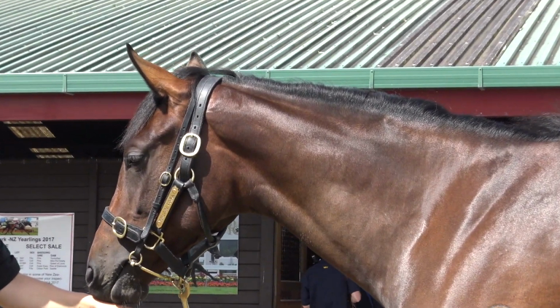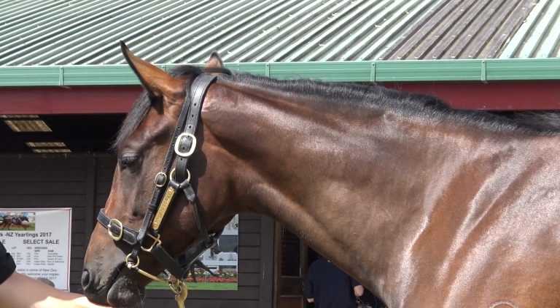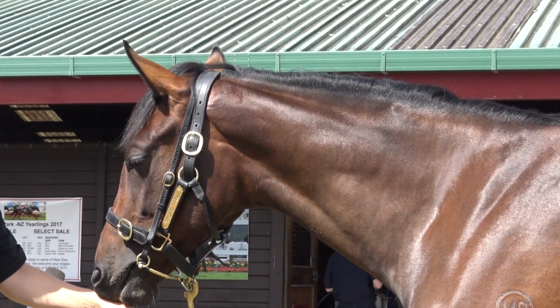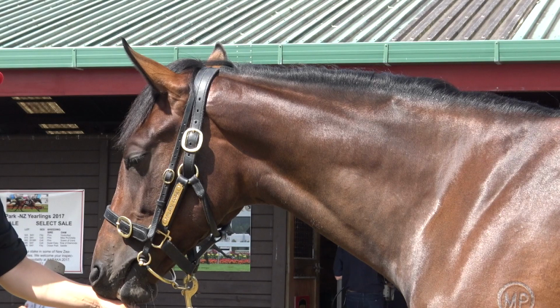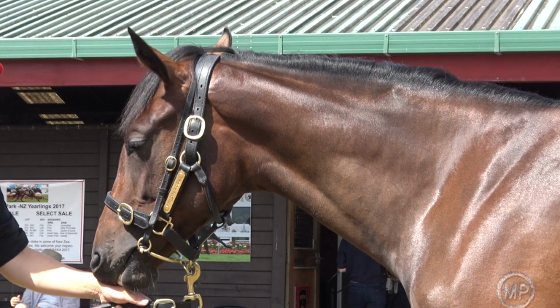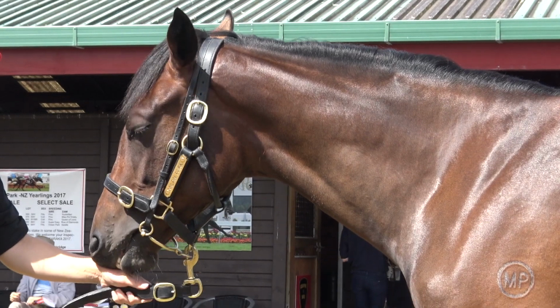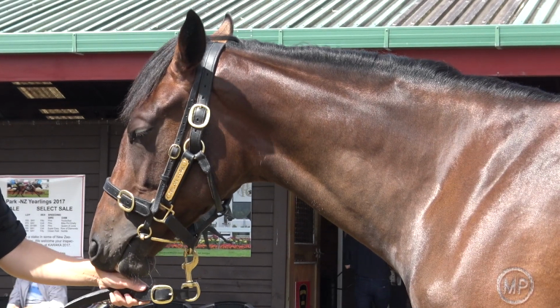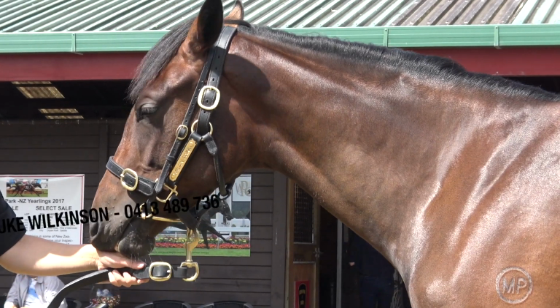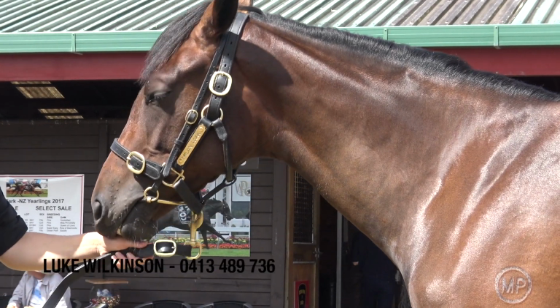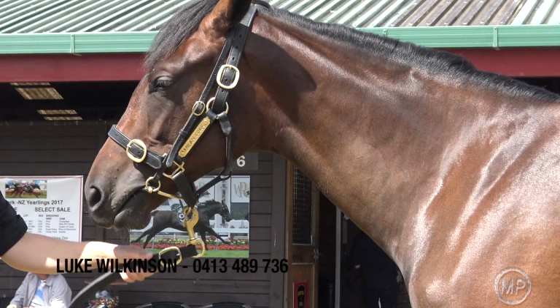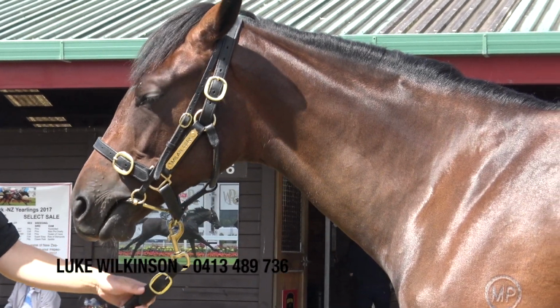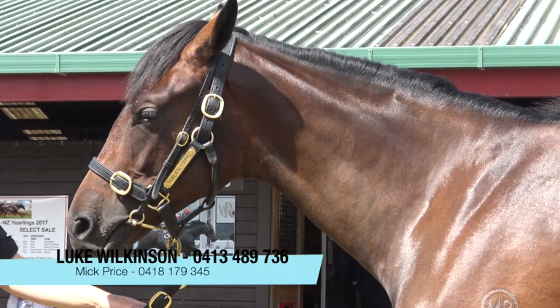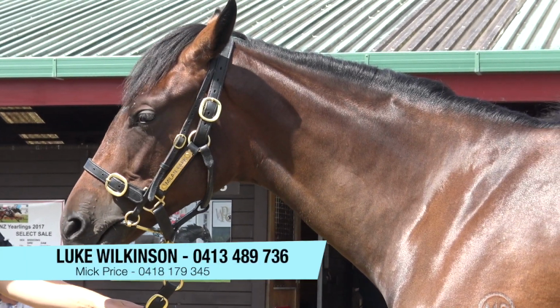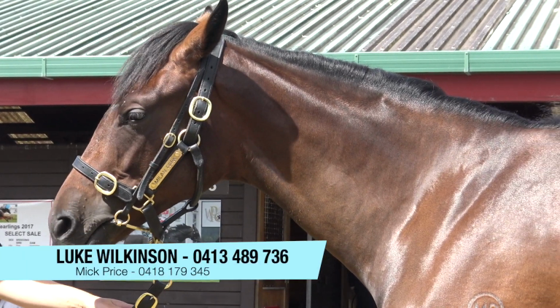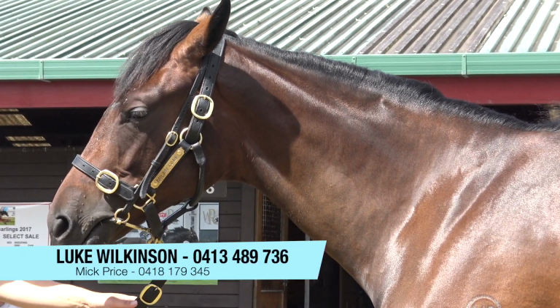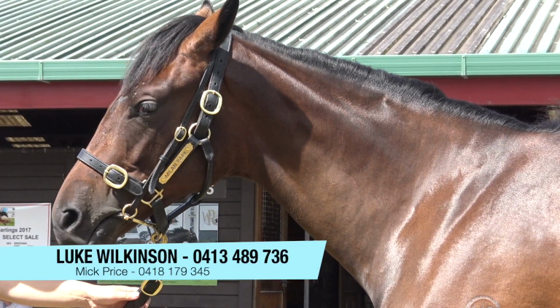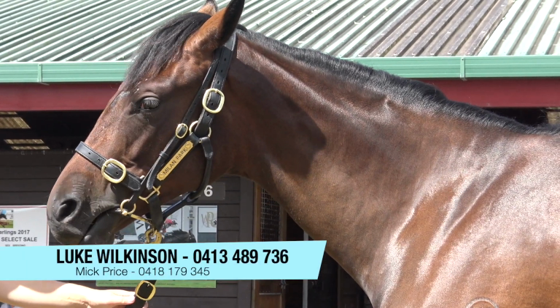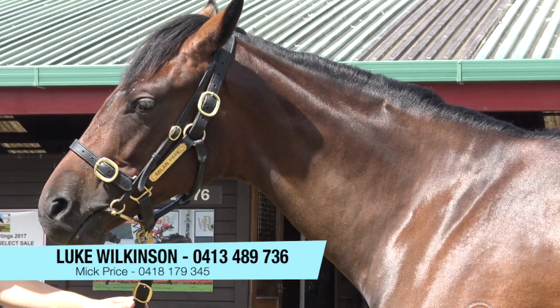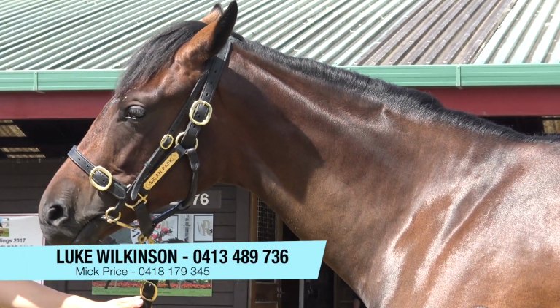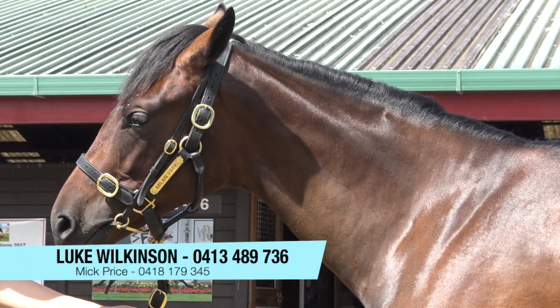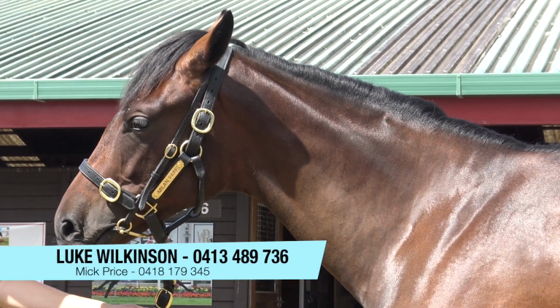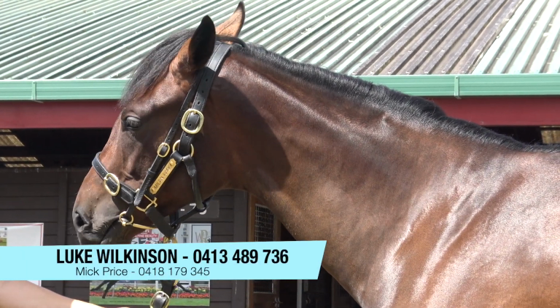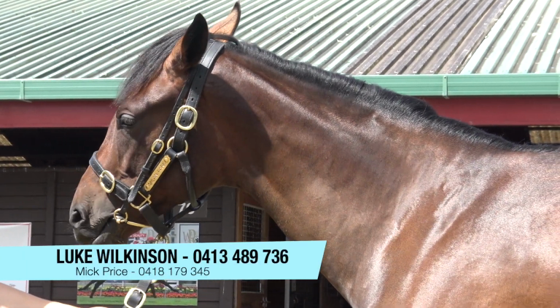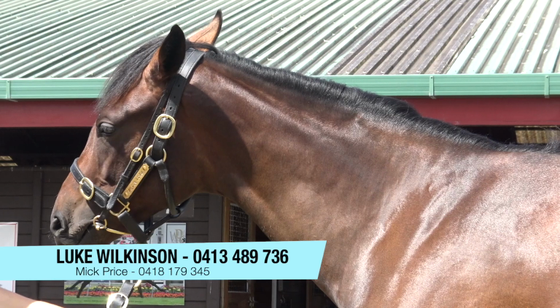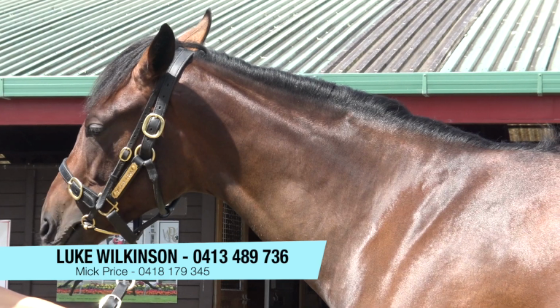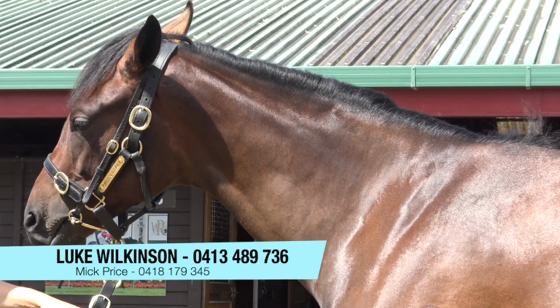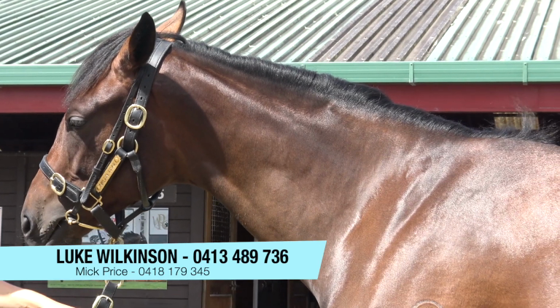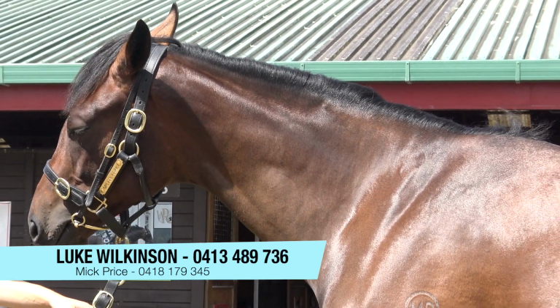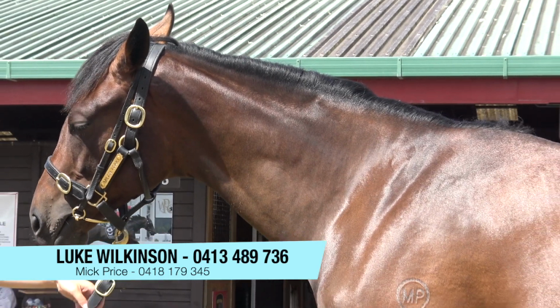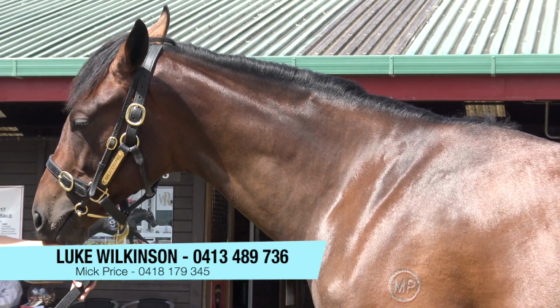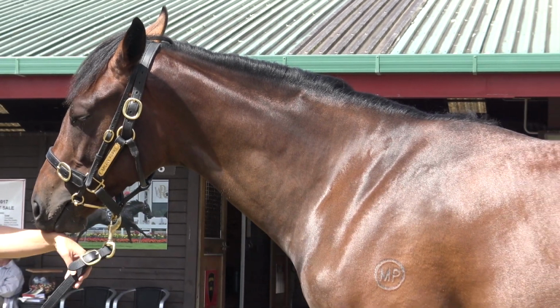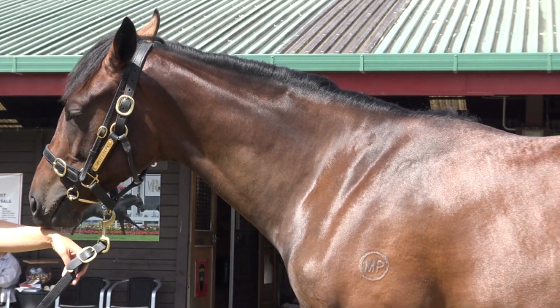Spring three-year-old, autumn three-year-old. If you'd like to get involved, please call Luke or myself. Have a look at the website and get the numbers — we'll look after you there.